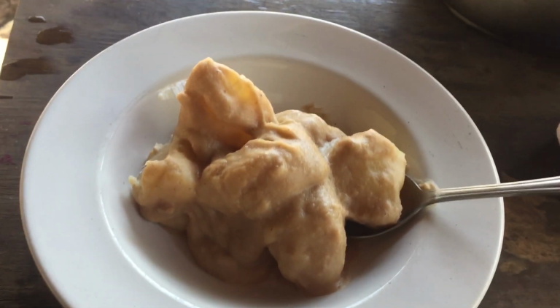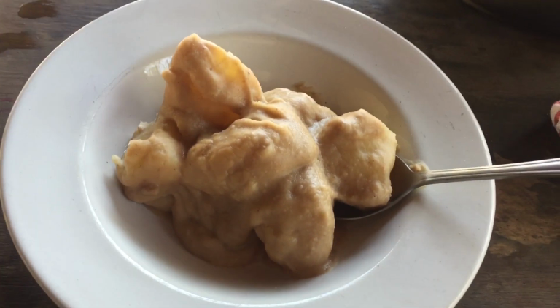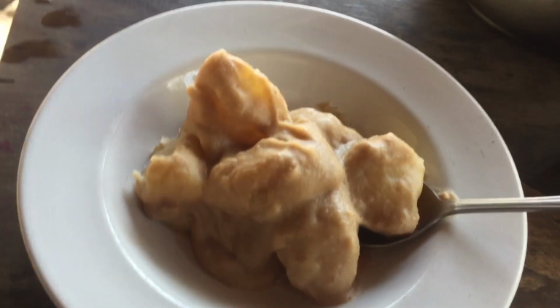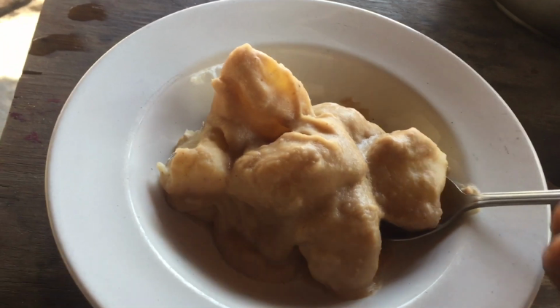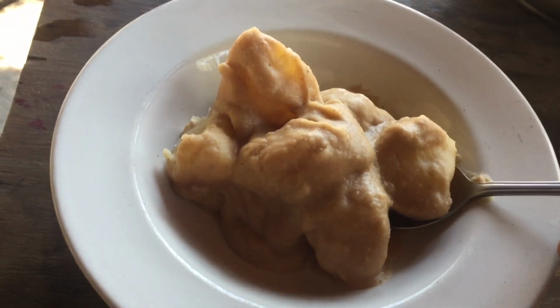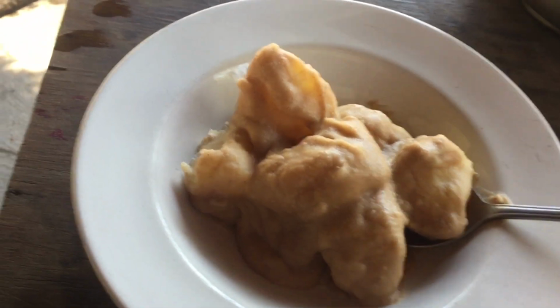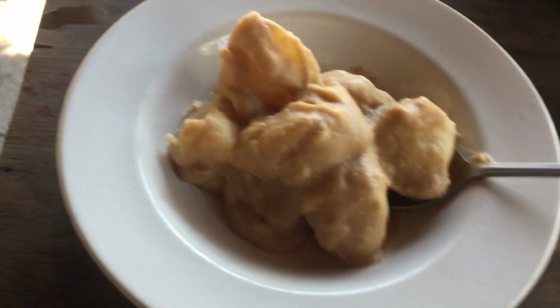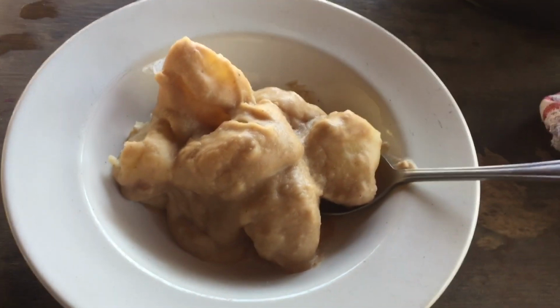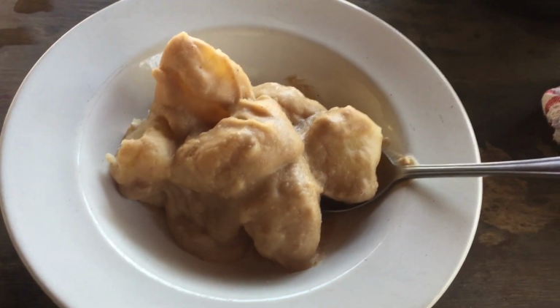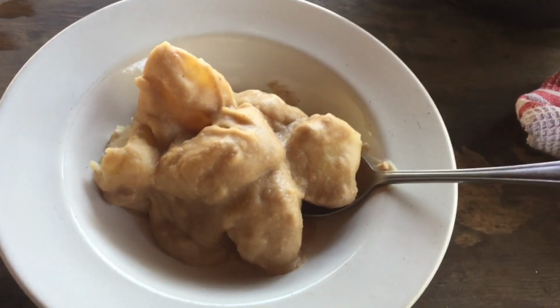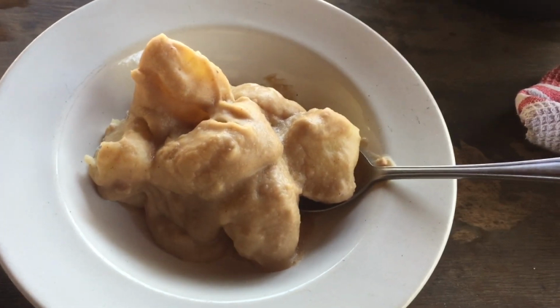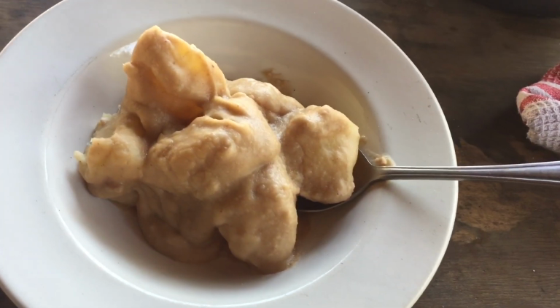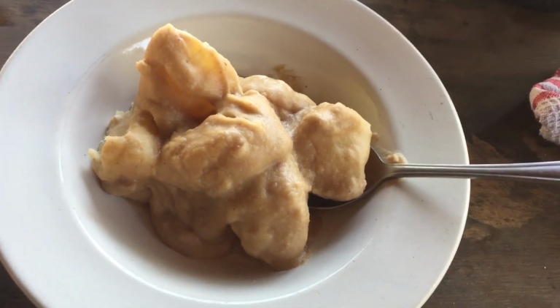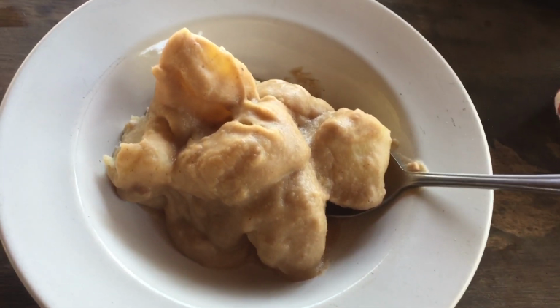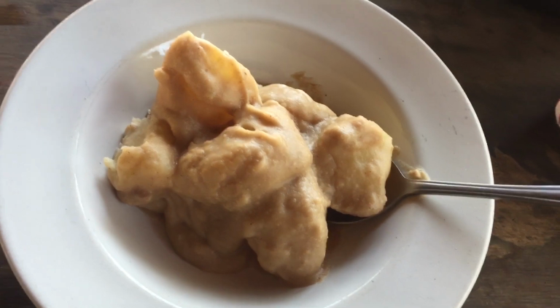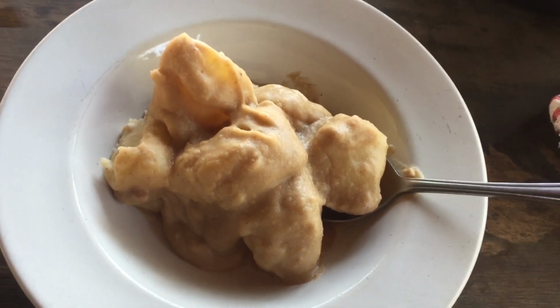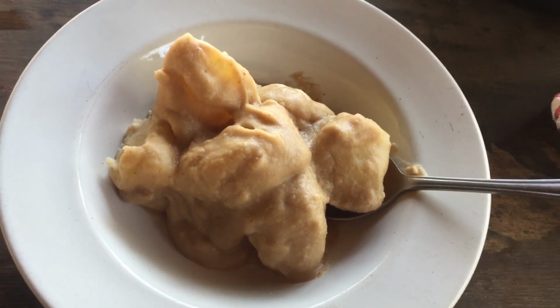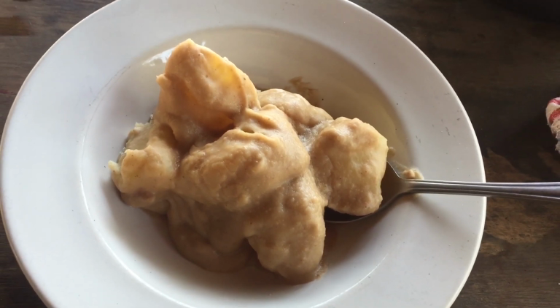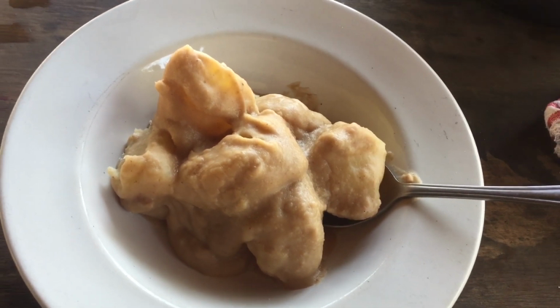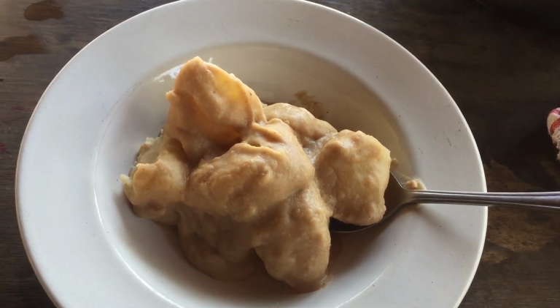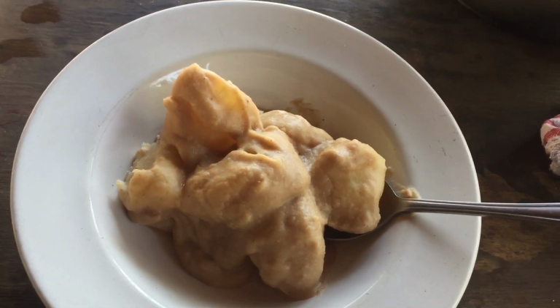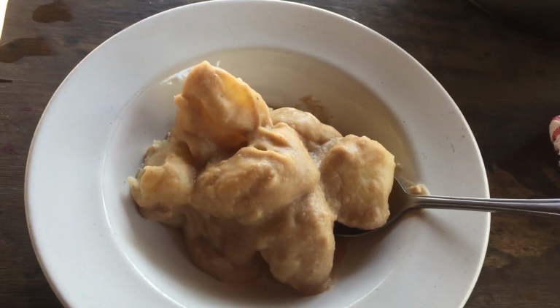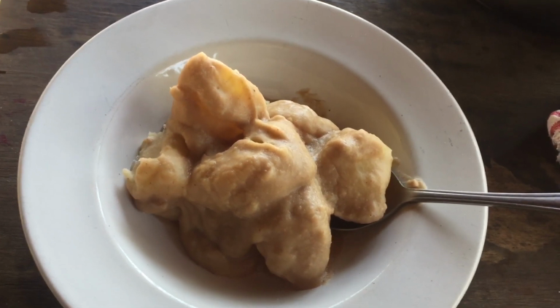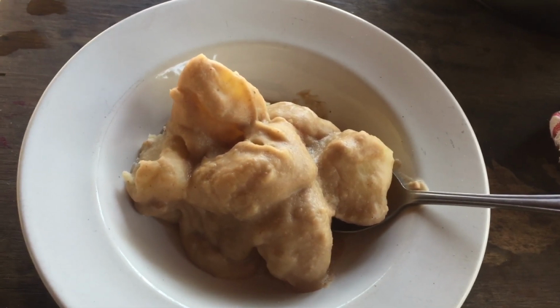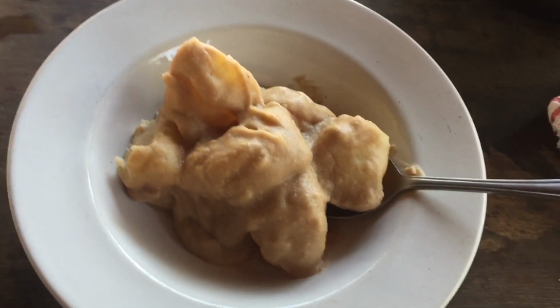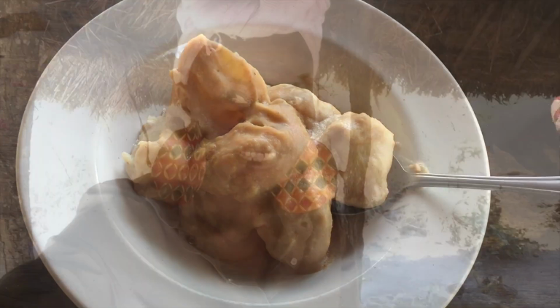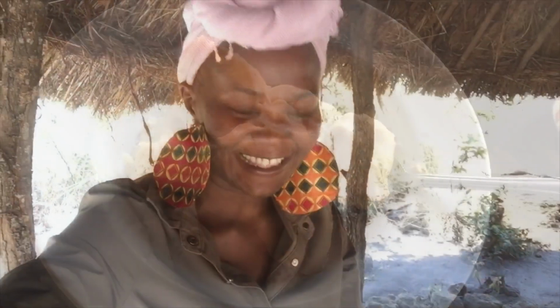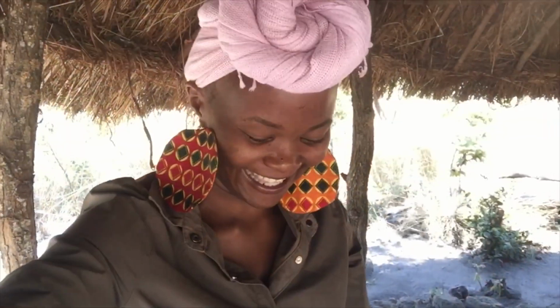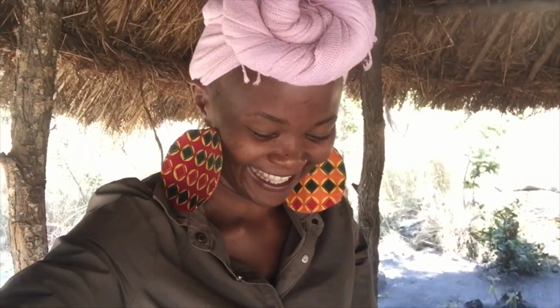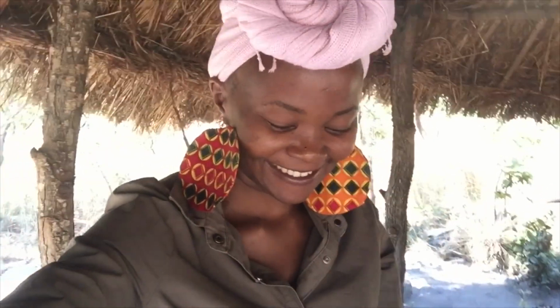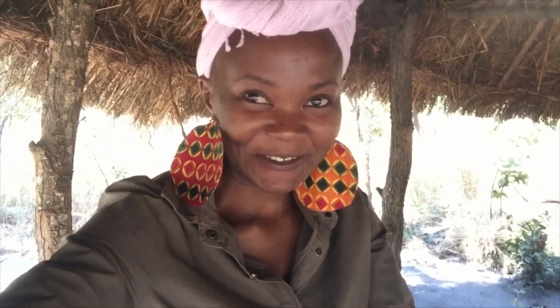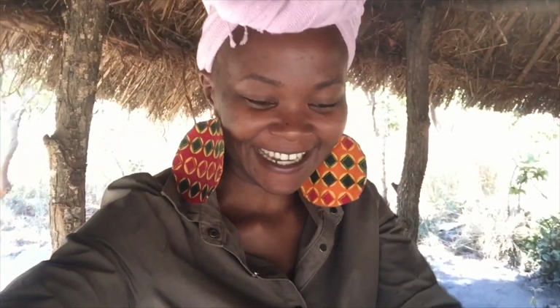This is one of my favorite meals for breakfast — I am super, super excited! You can have it at any time, but I usually like it for breakfast. Let's try this!